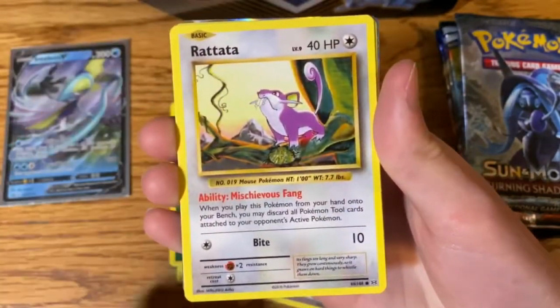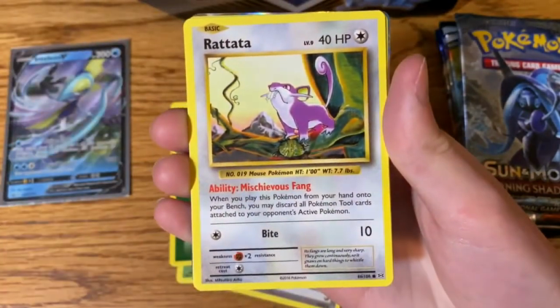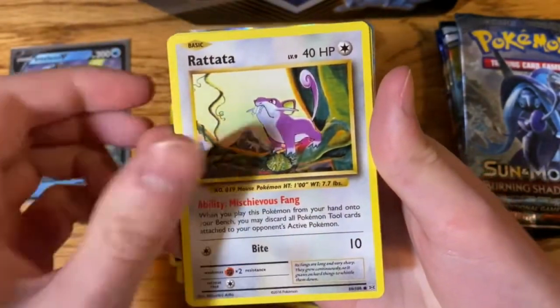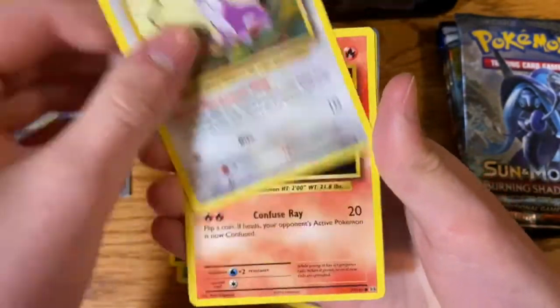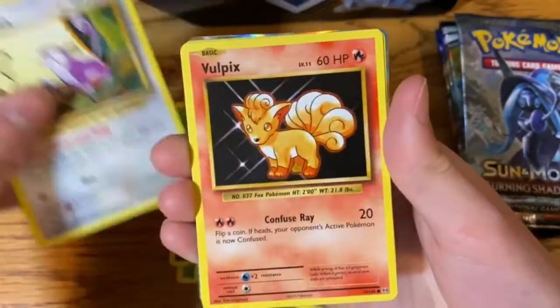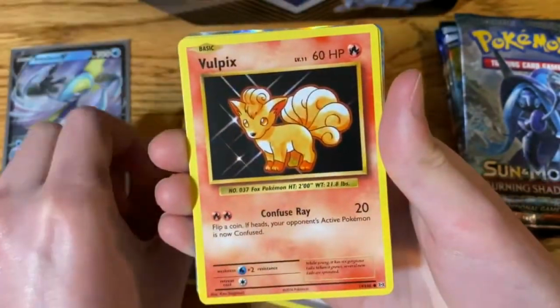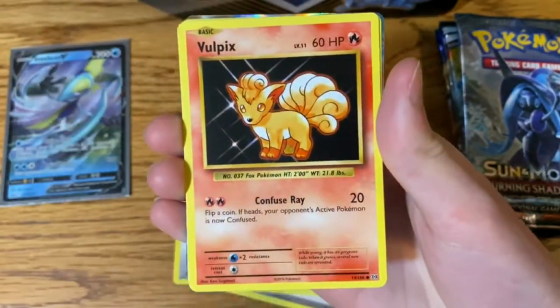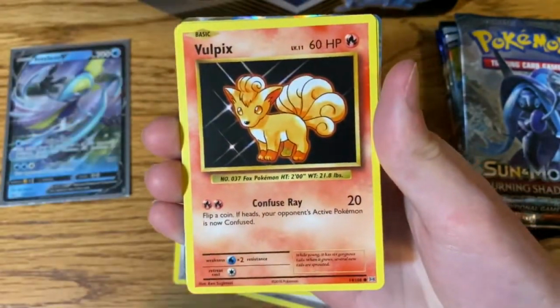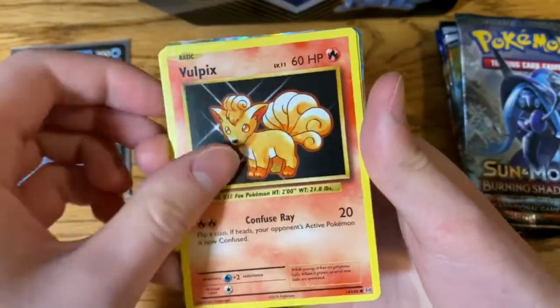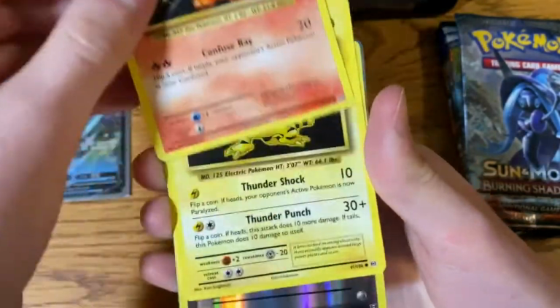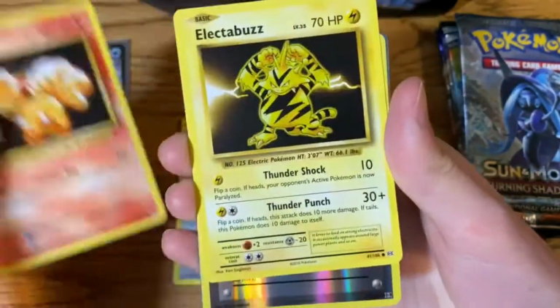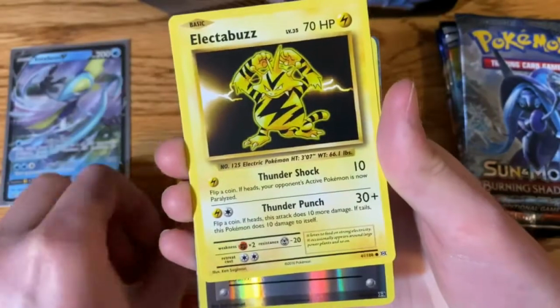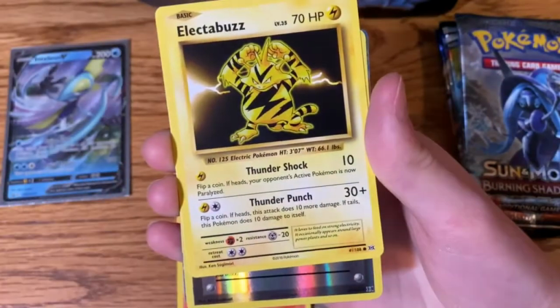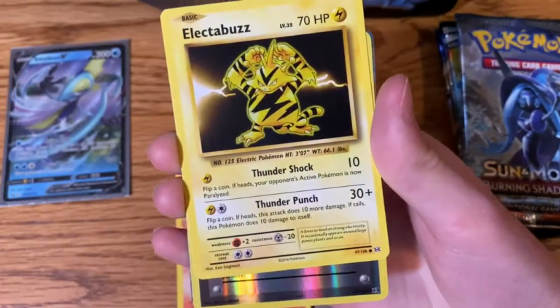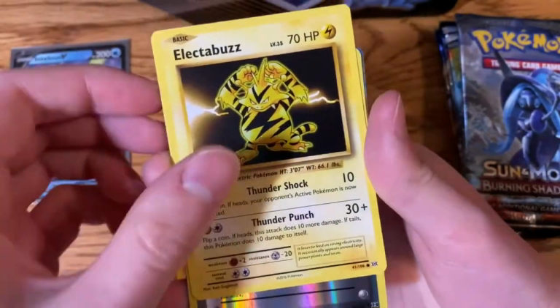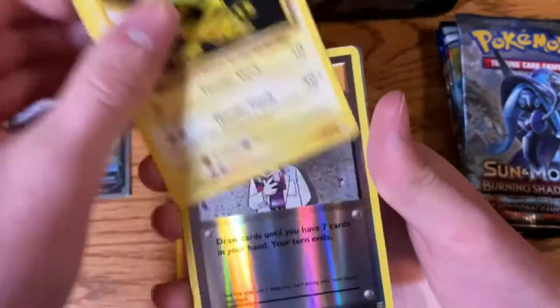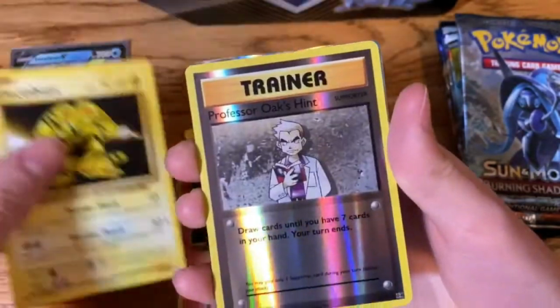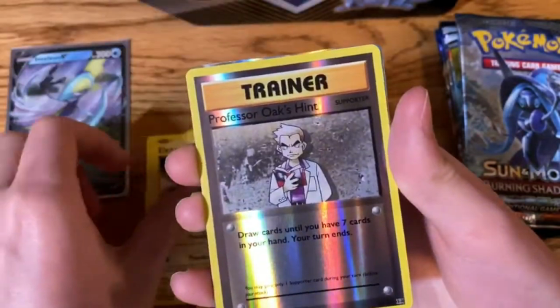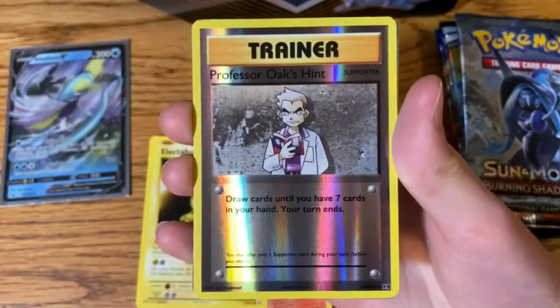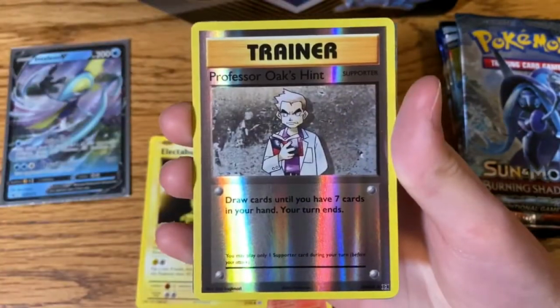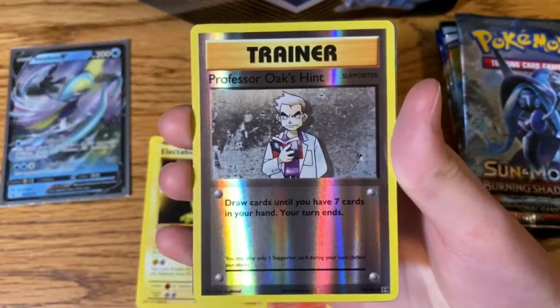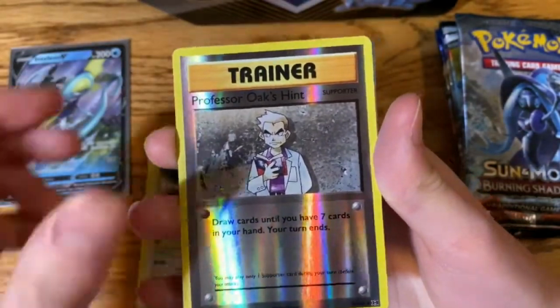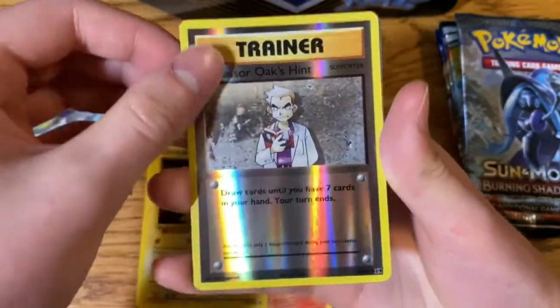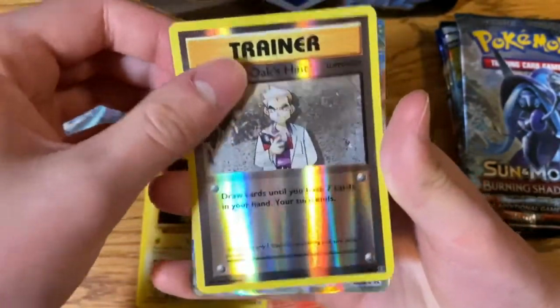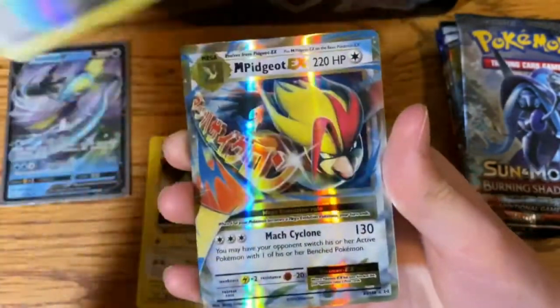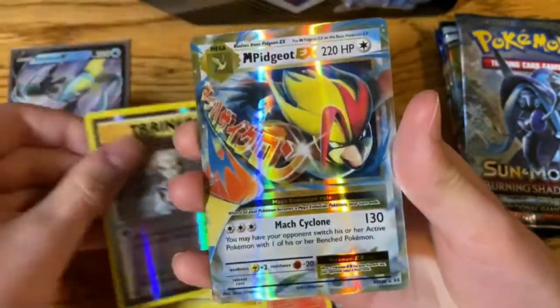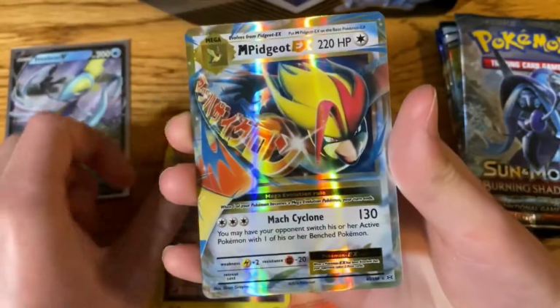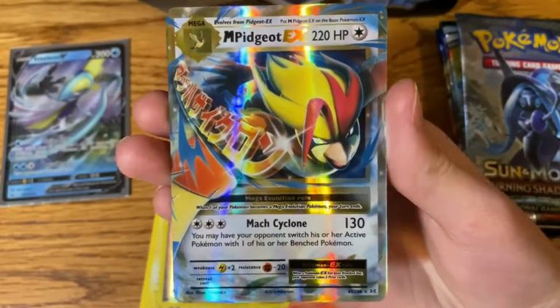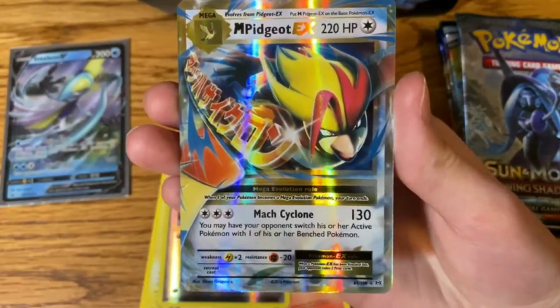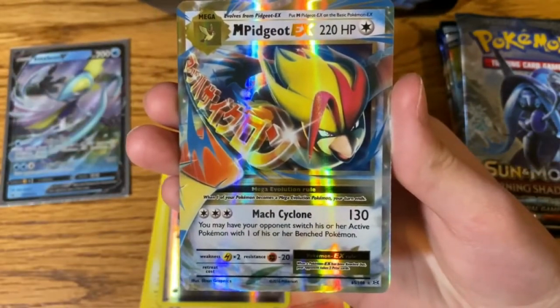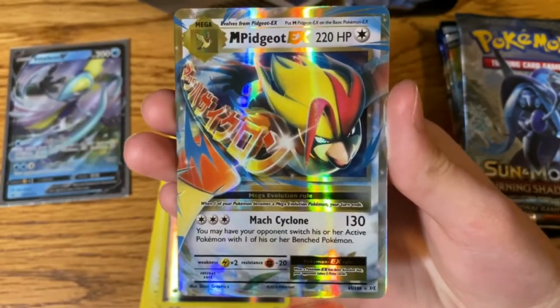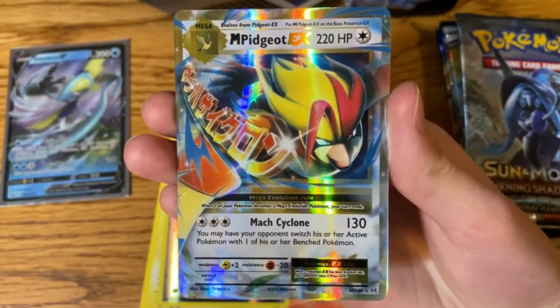Rattatat, Volpix, Electabuzz, Professor Oak's Hint, and Mega Pidgeot EX.